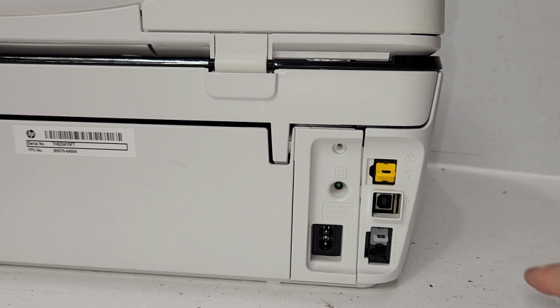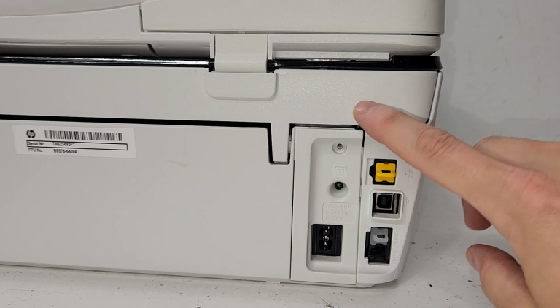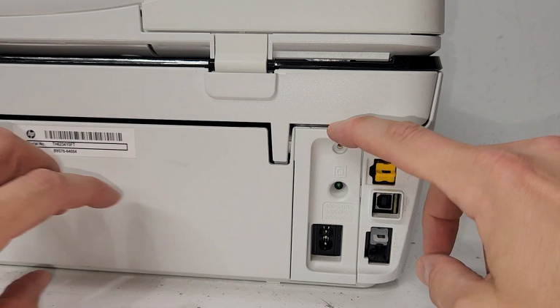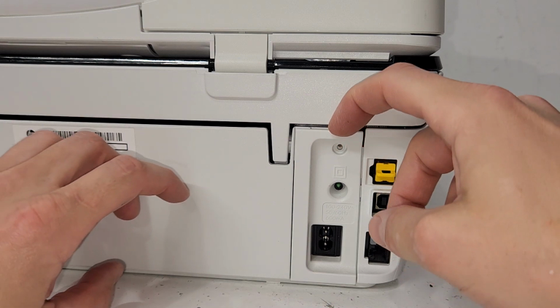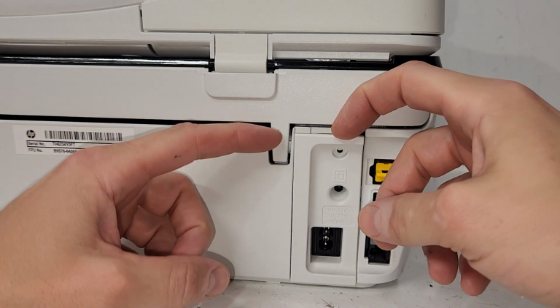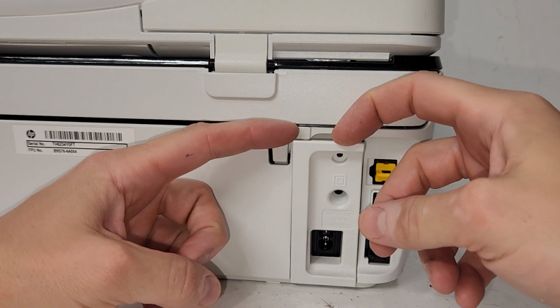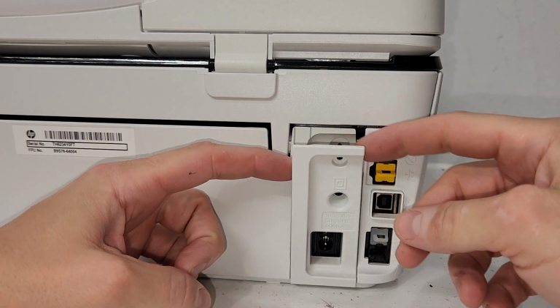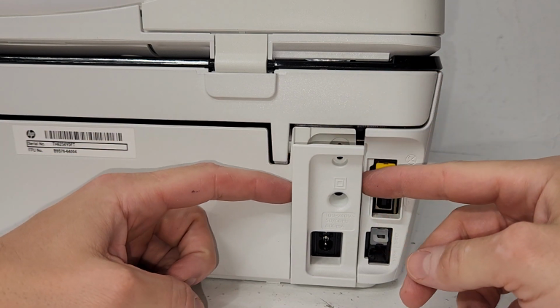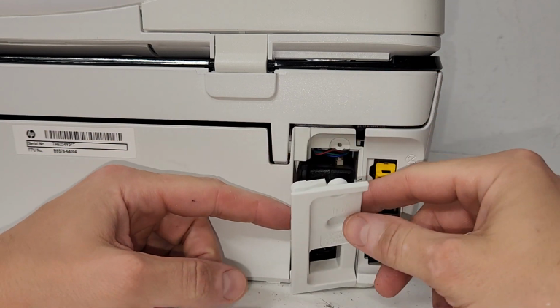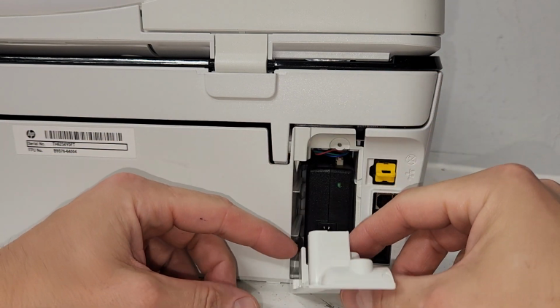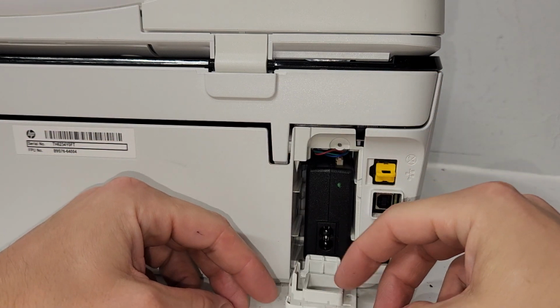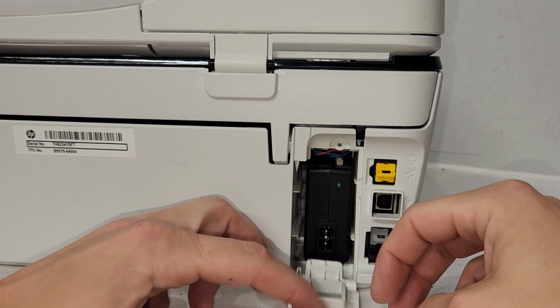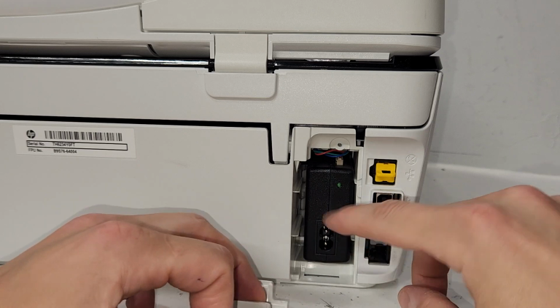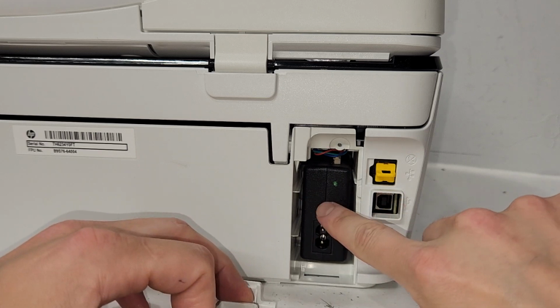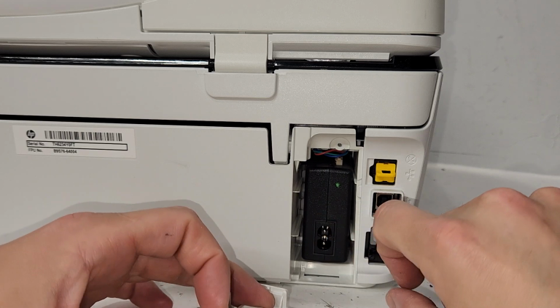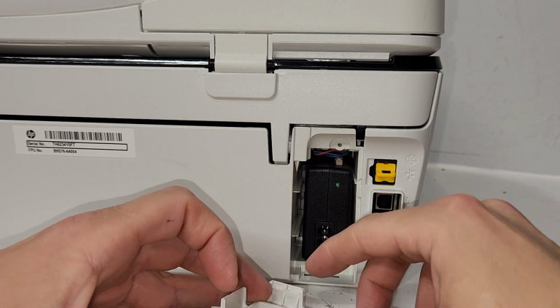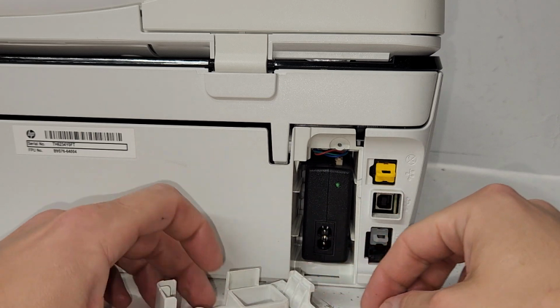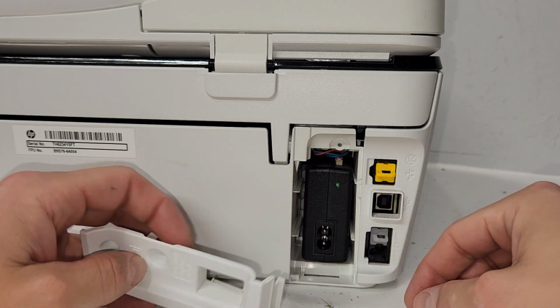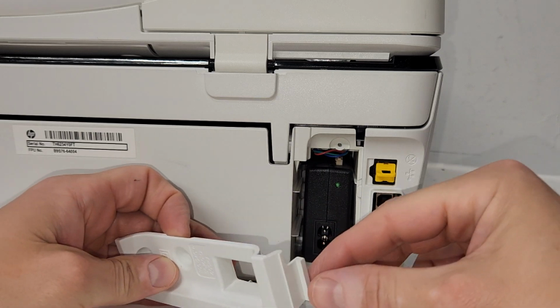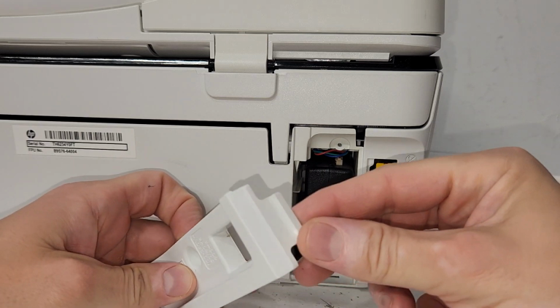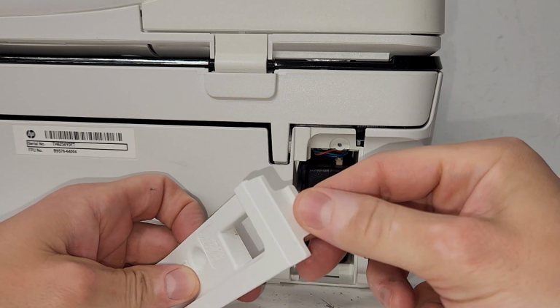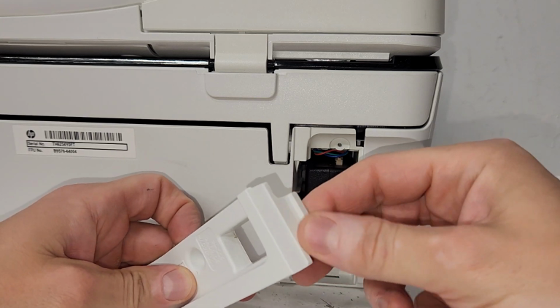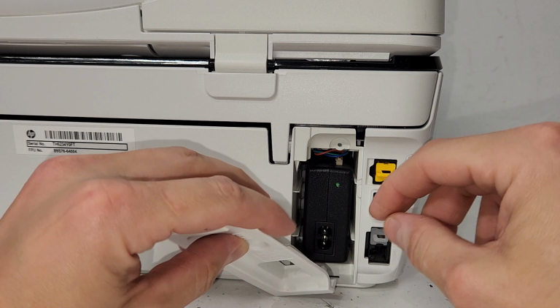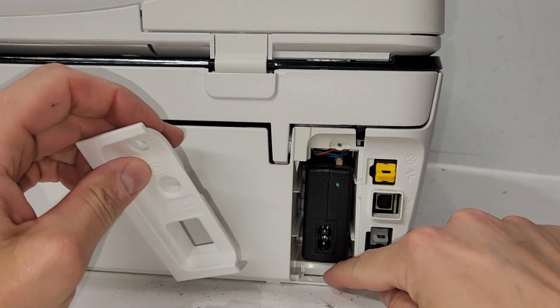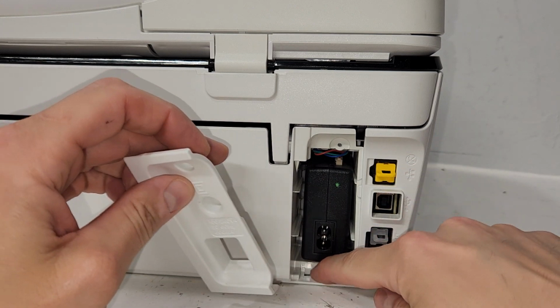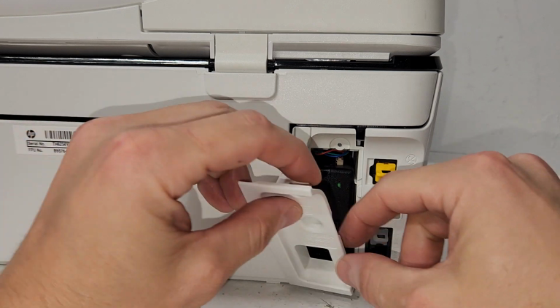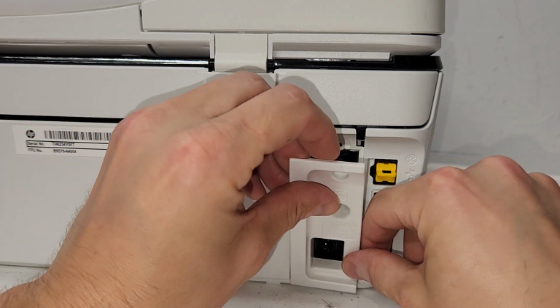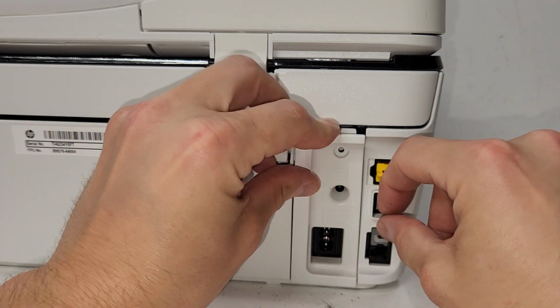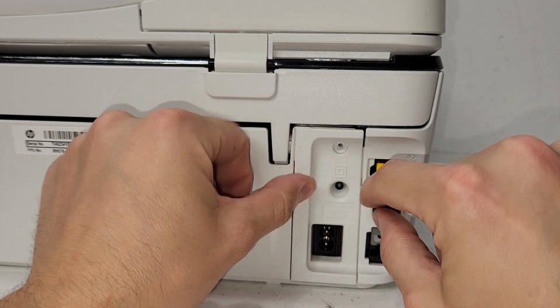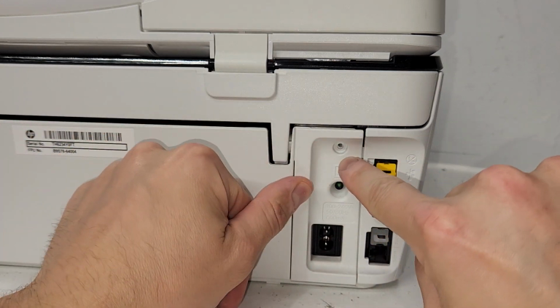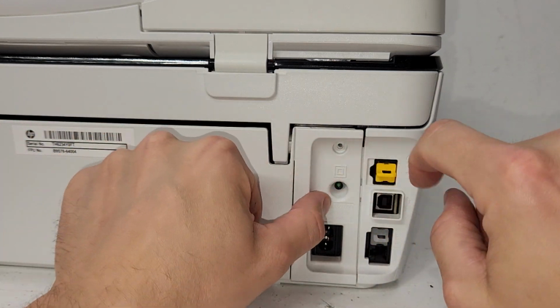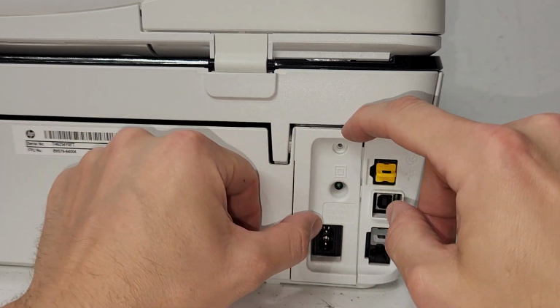Then this cover just pulls back like this, and you have the power supply right here. When you put it back, this is the tab that goes on the bottom into the slot right here — you just push it in and put the screw back in.